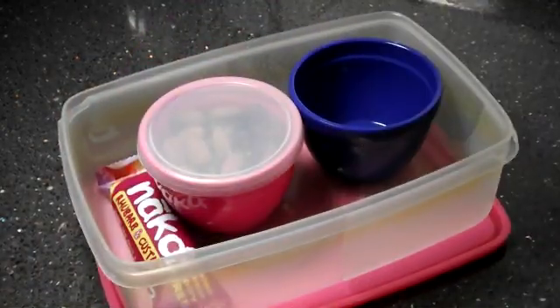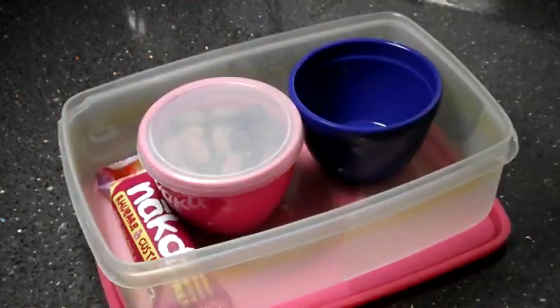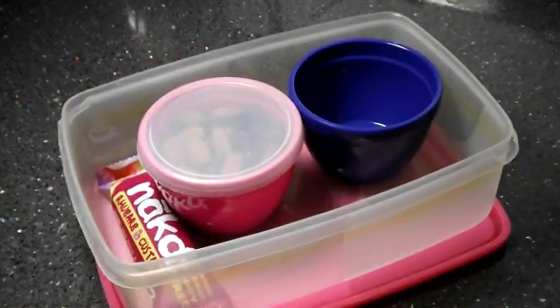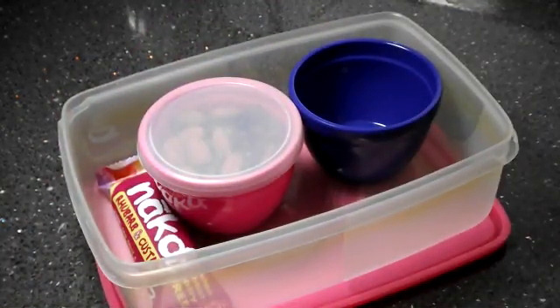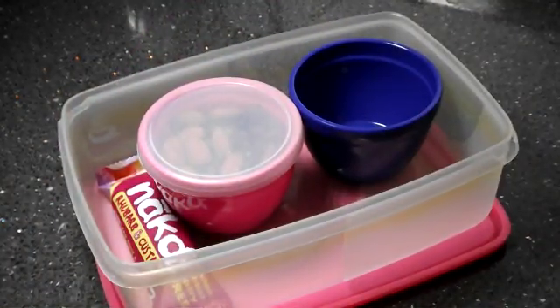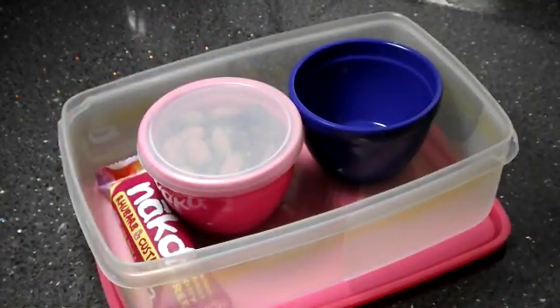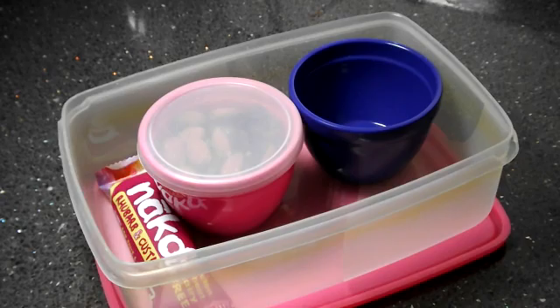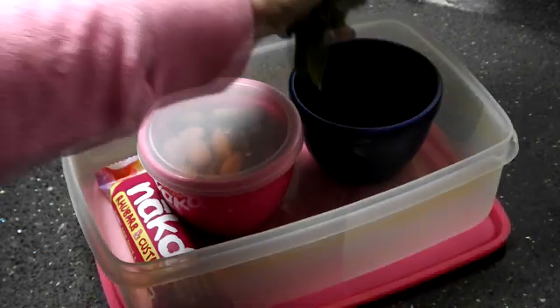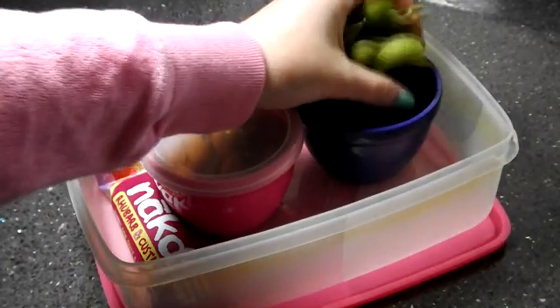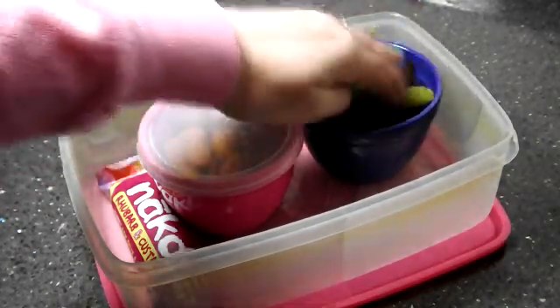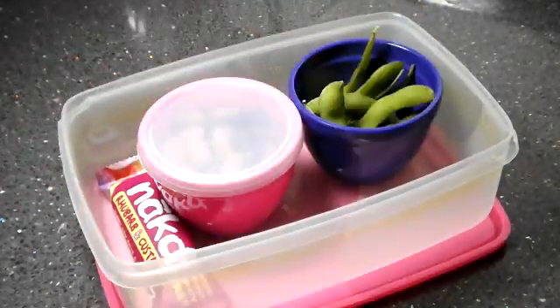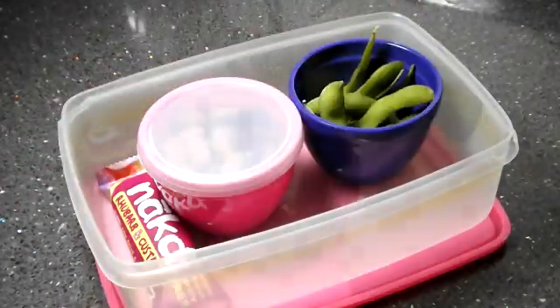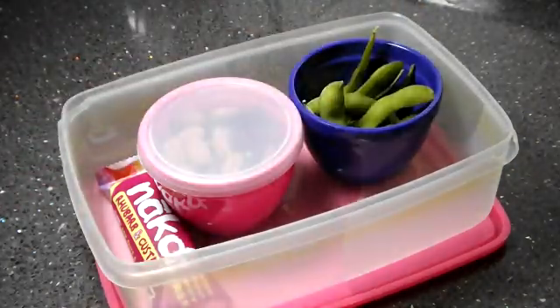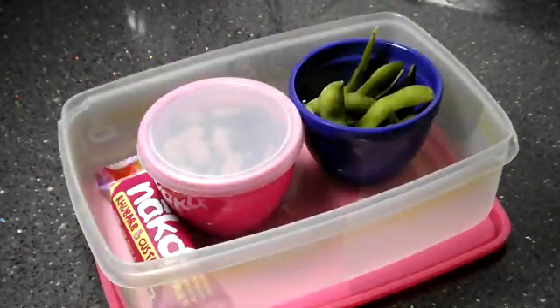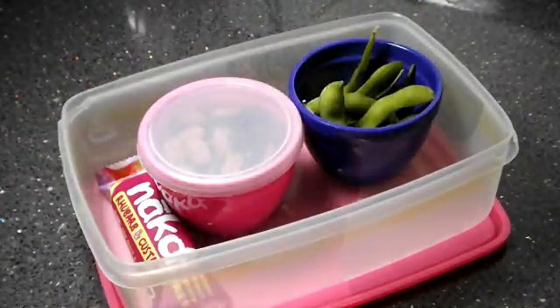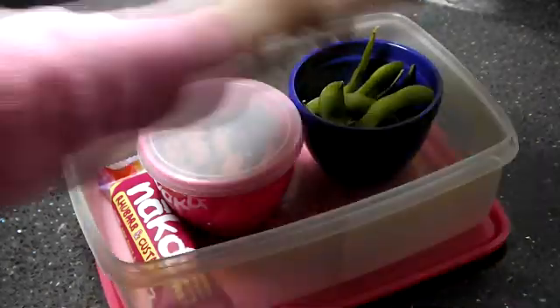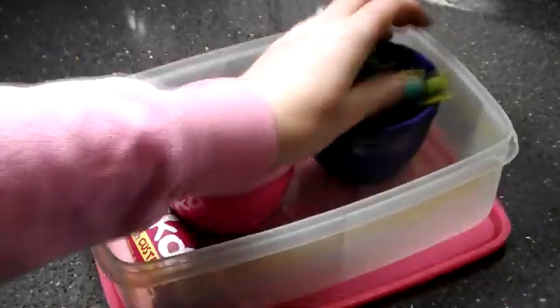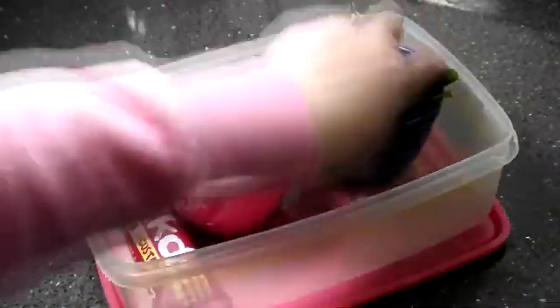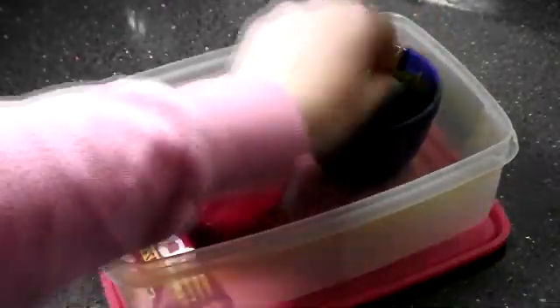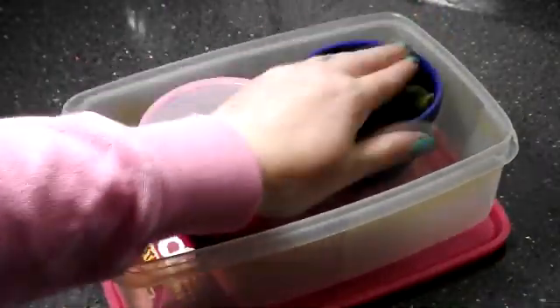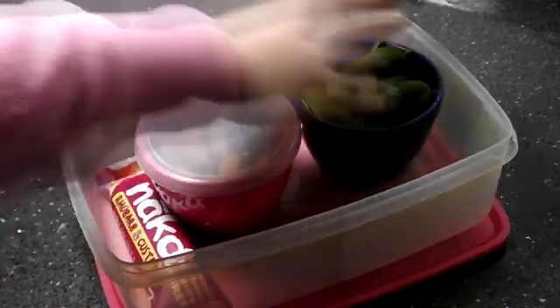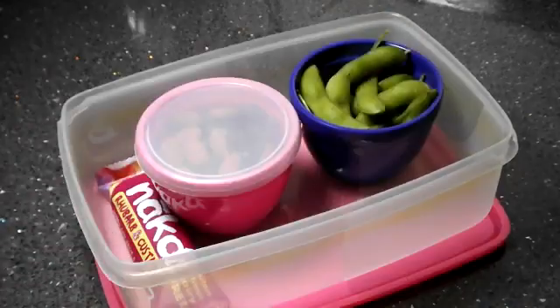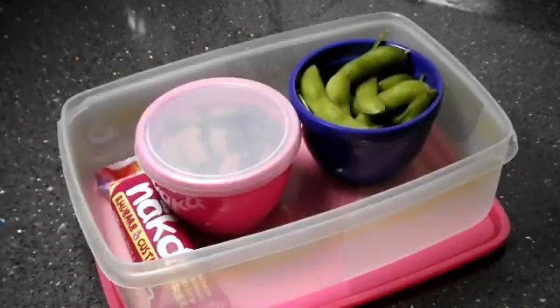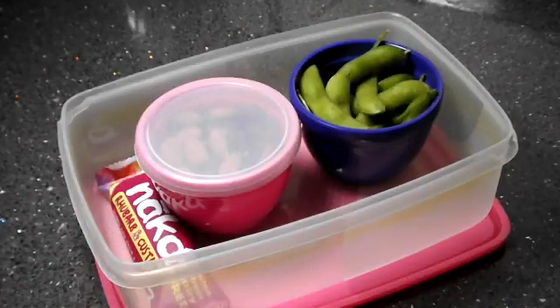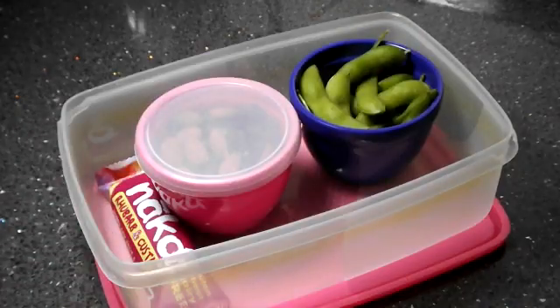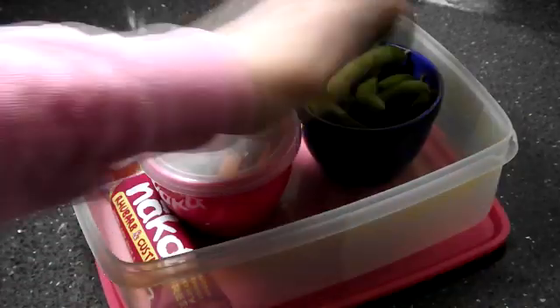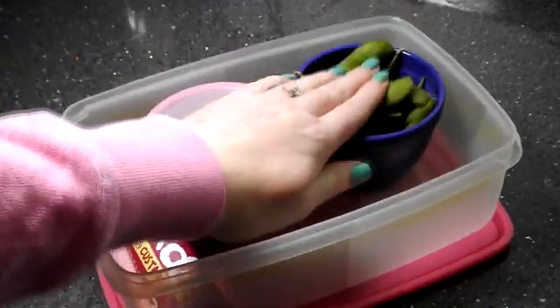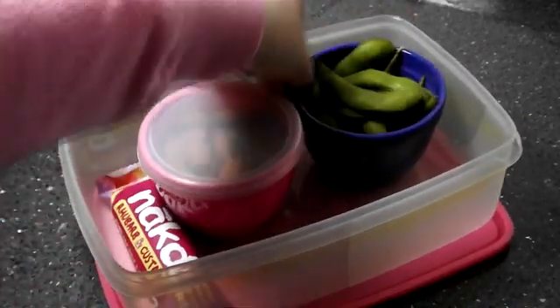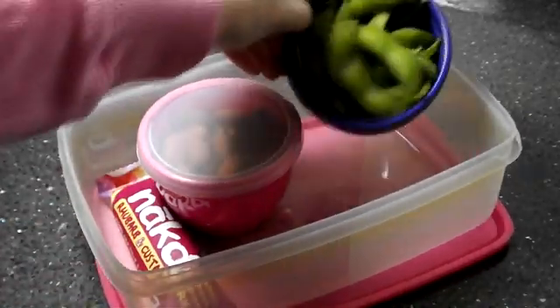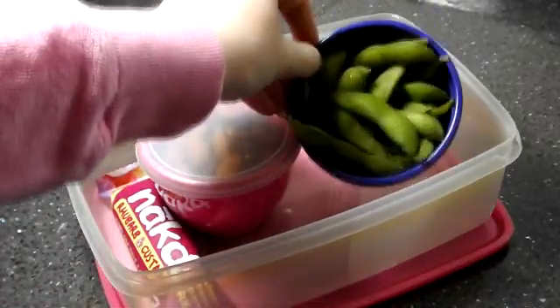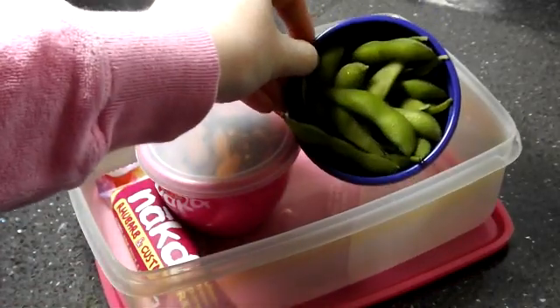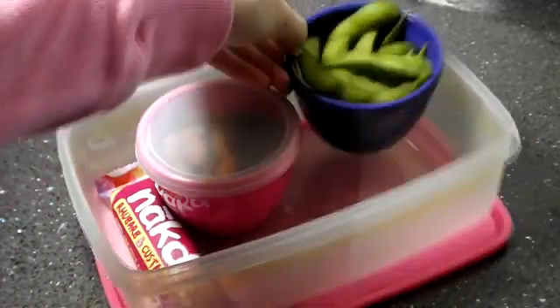Next I need some veggies in this lunchbox. I'm getting some edamame beans, which are so addictive and a really great healthy snack.